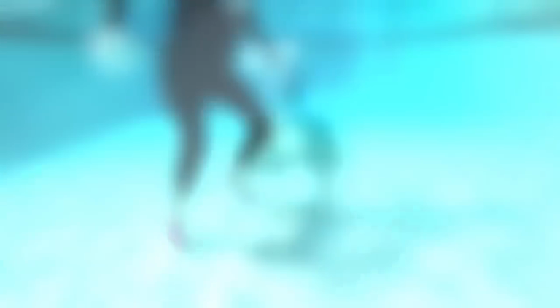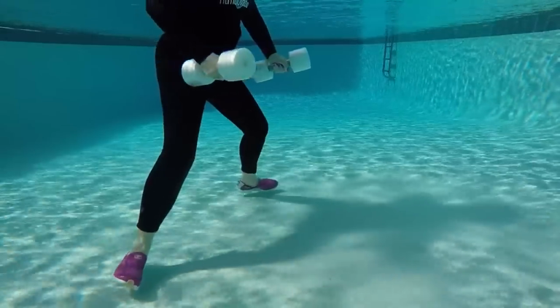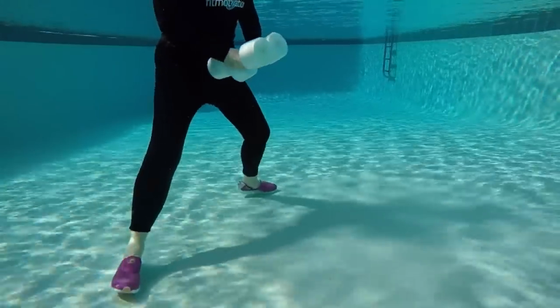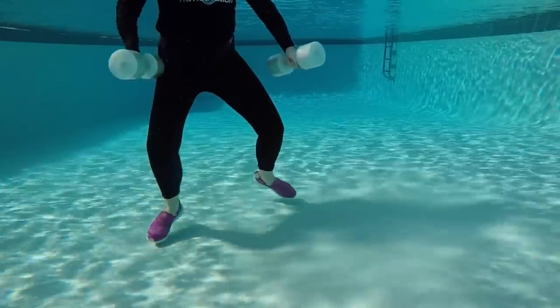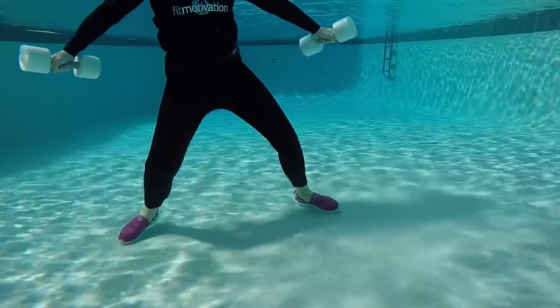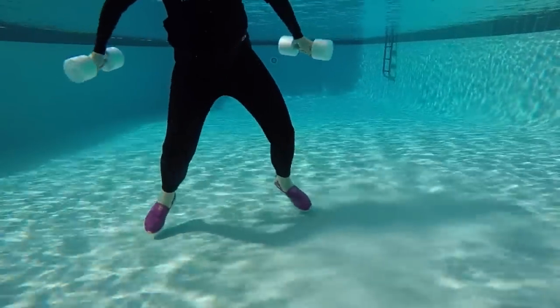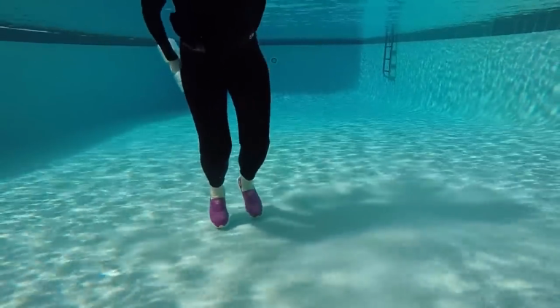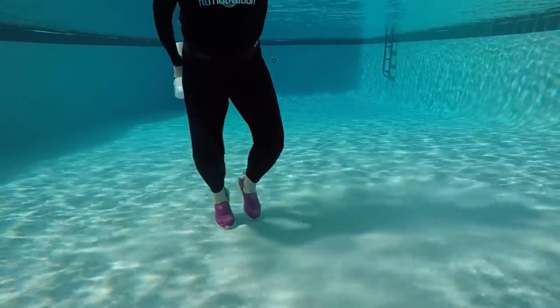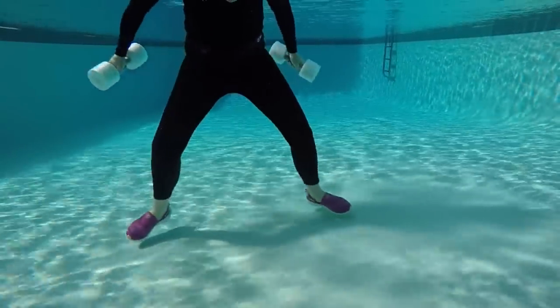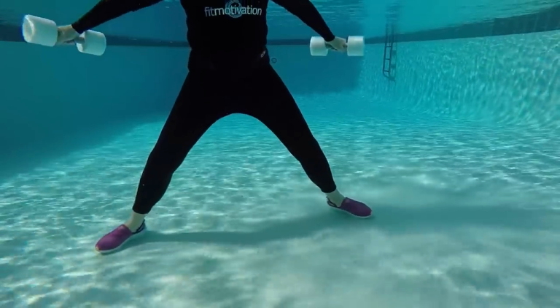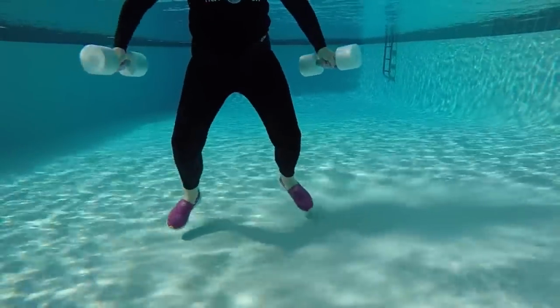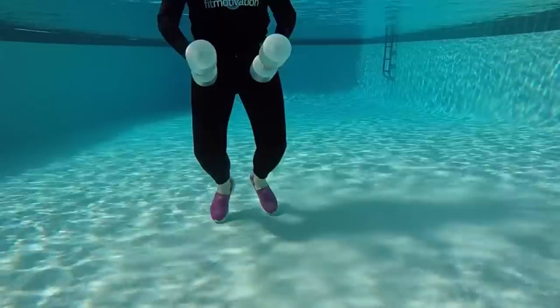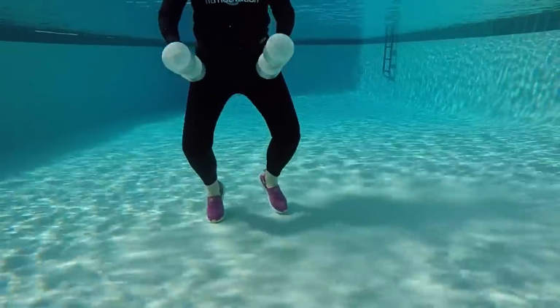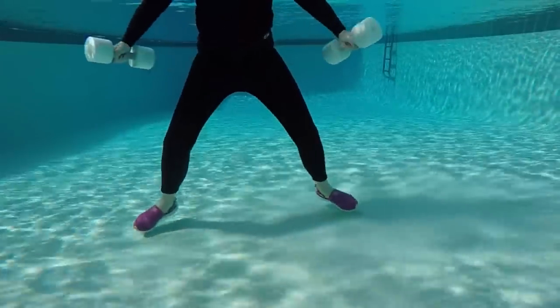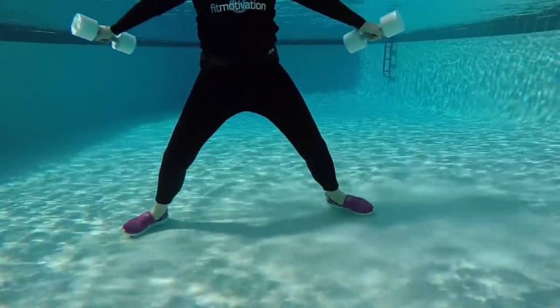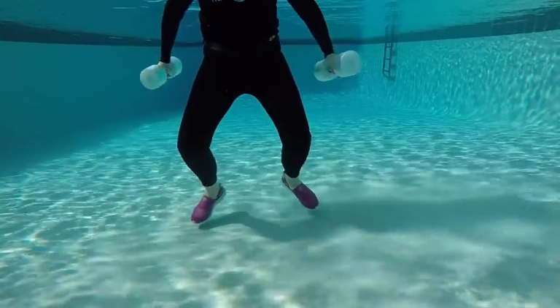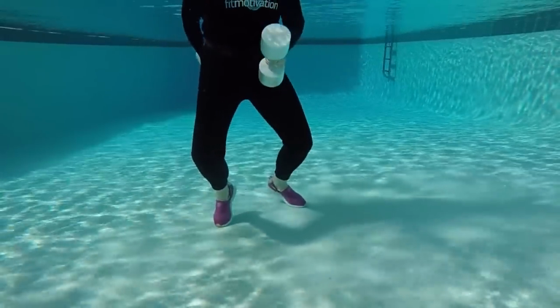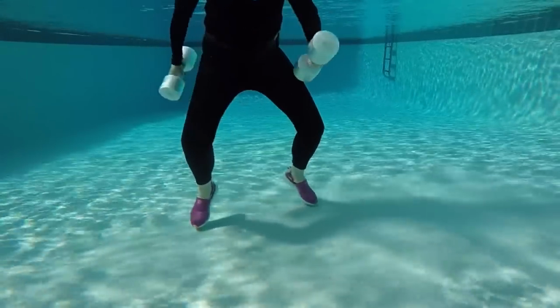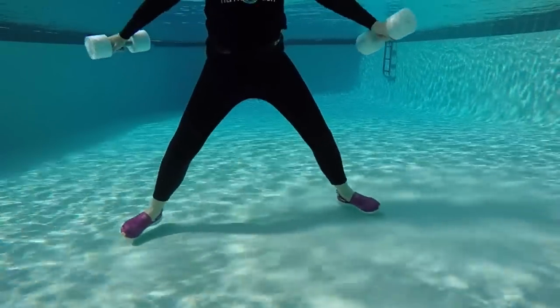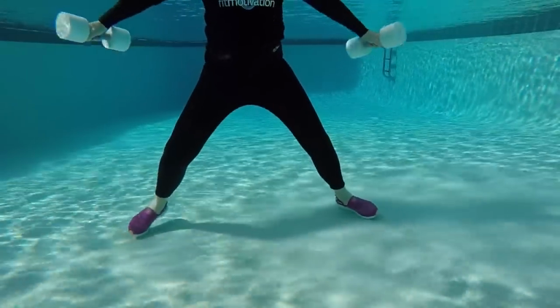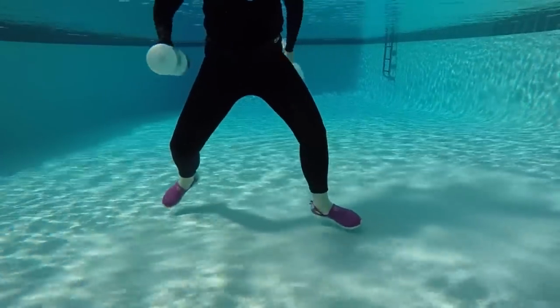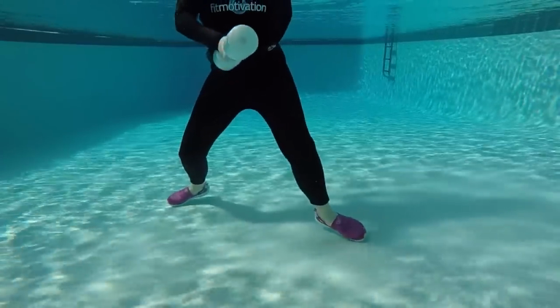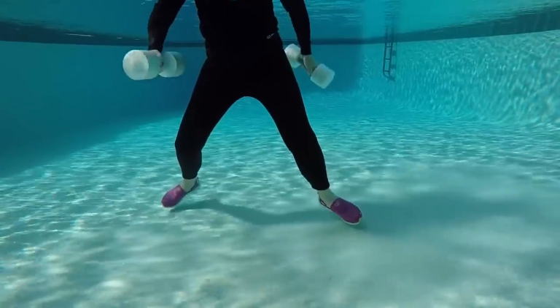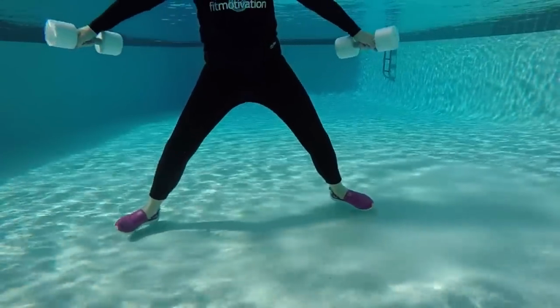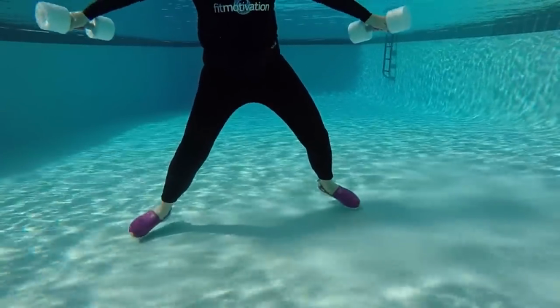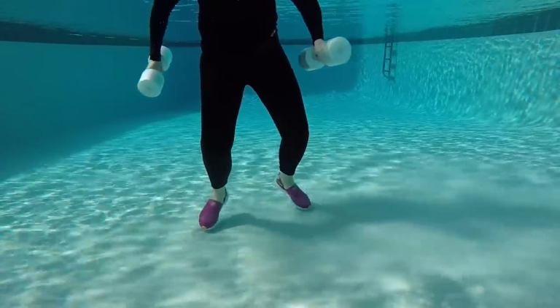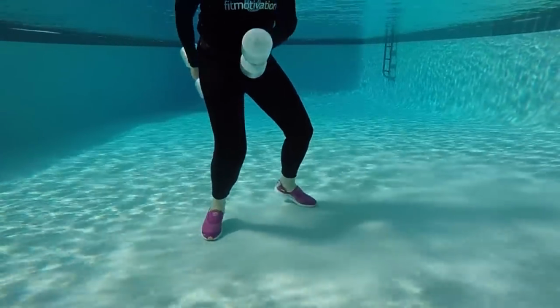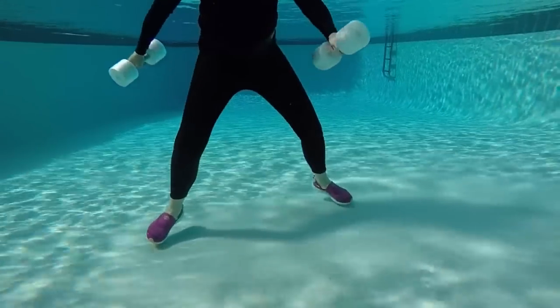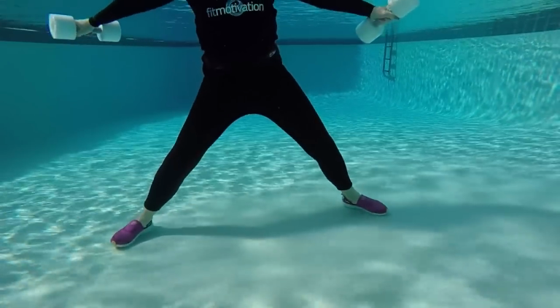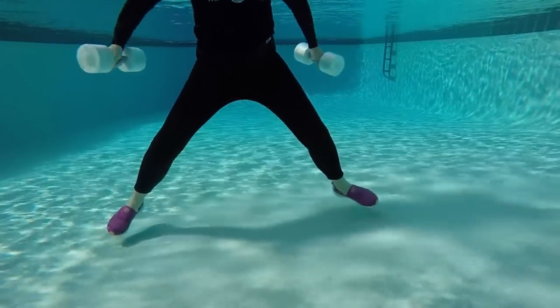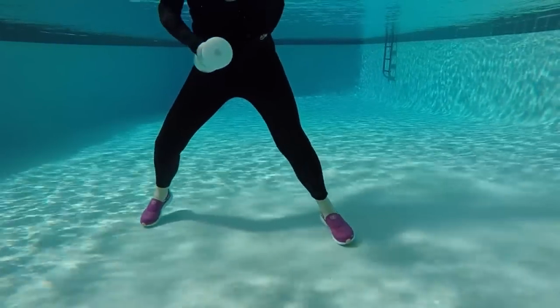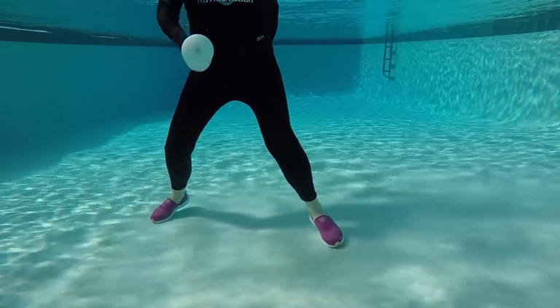But now it's one and one, and this is so, so hard to stabilize. Here we go. You'll see that my body wants to twist really, really hard.